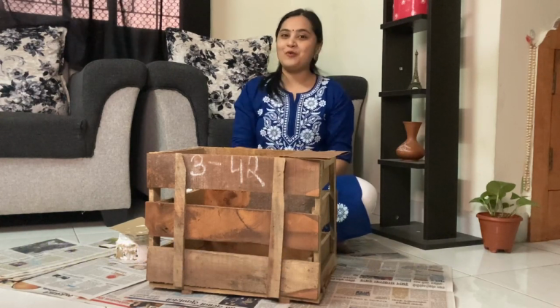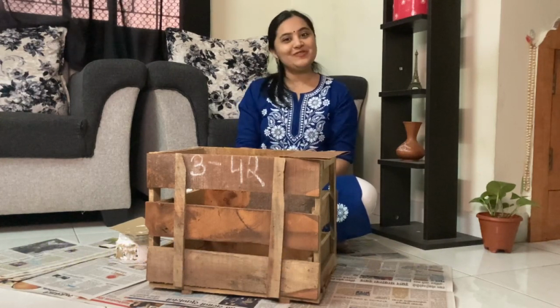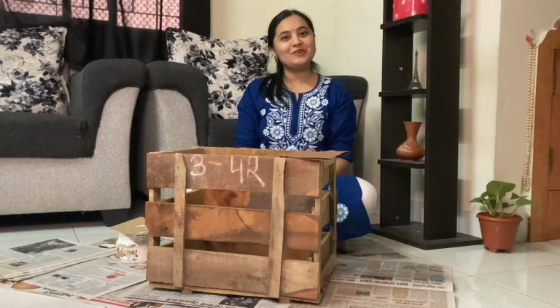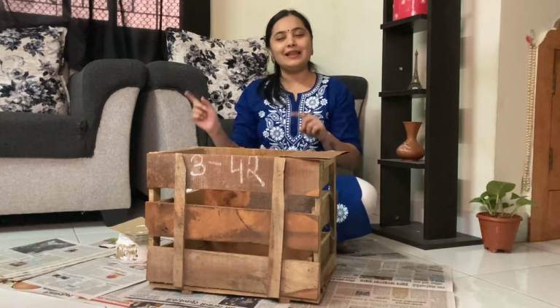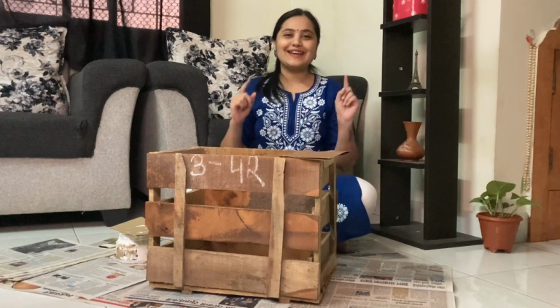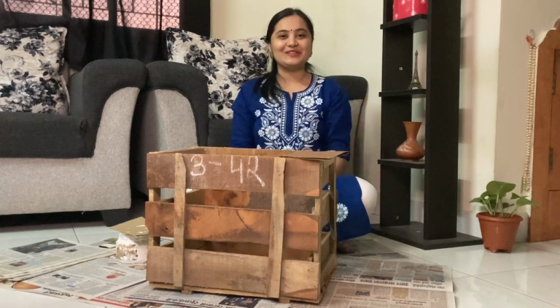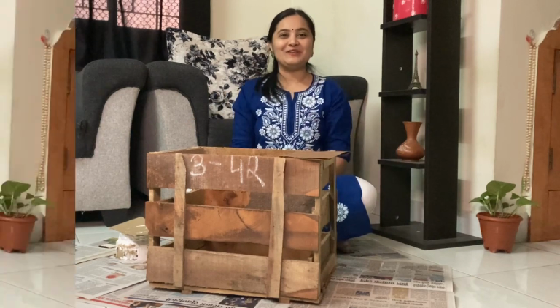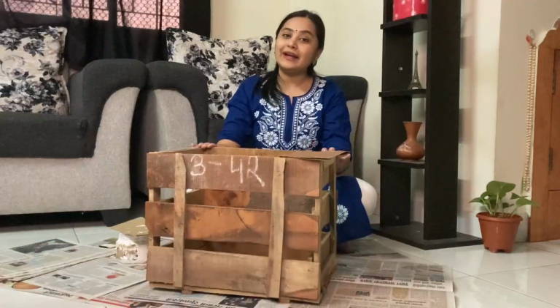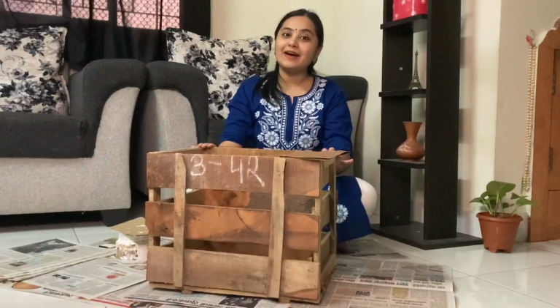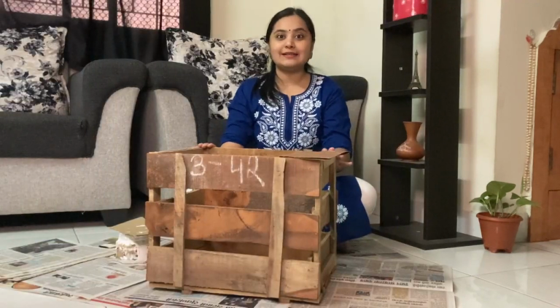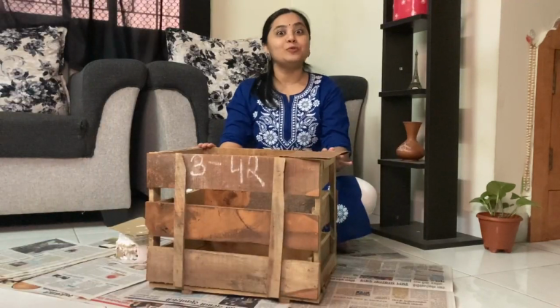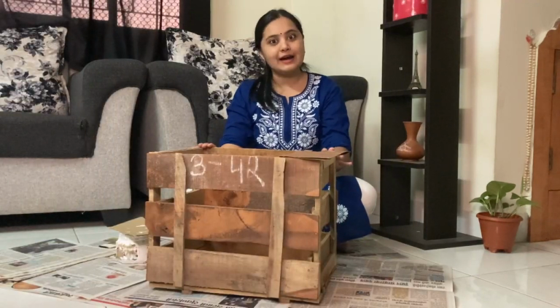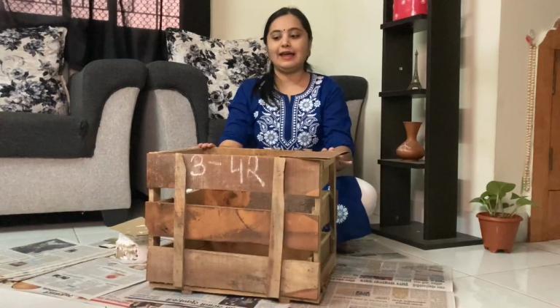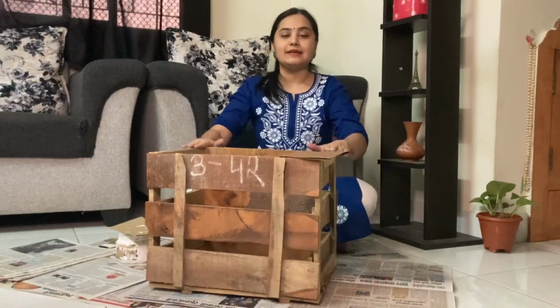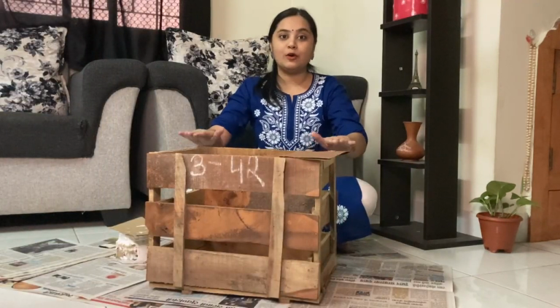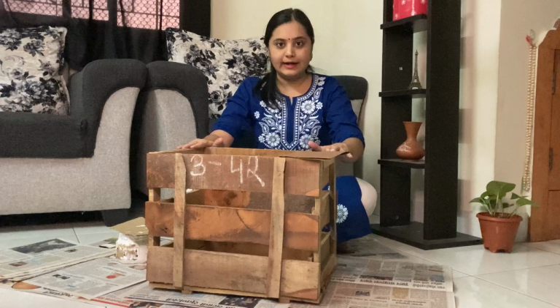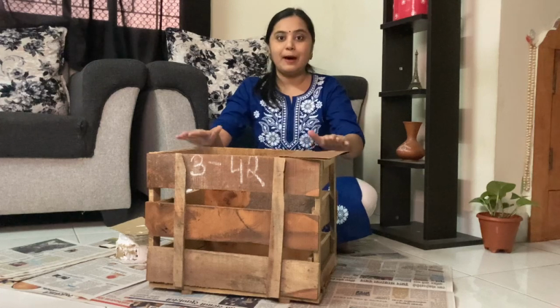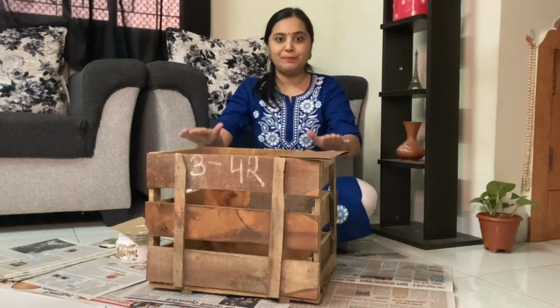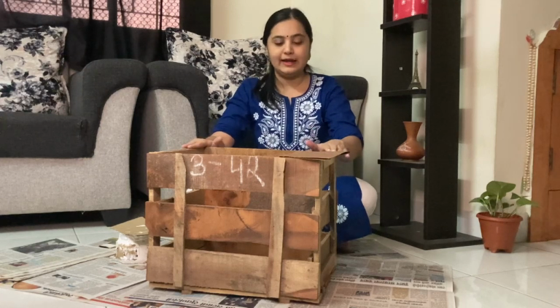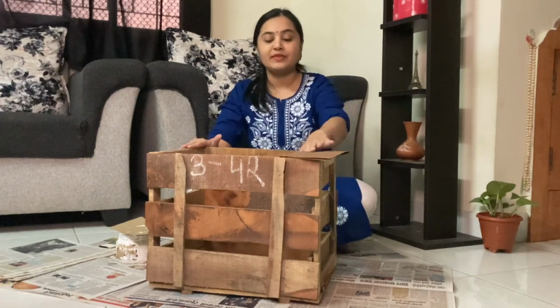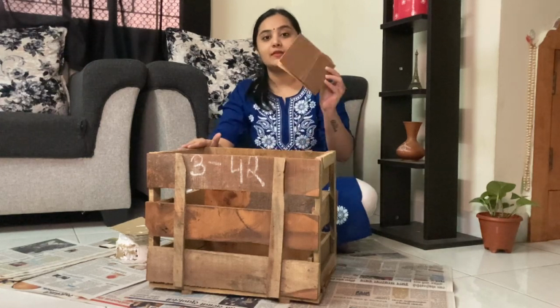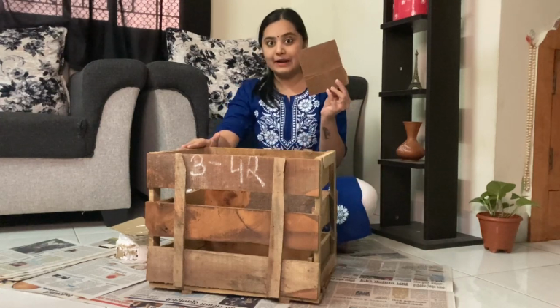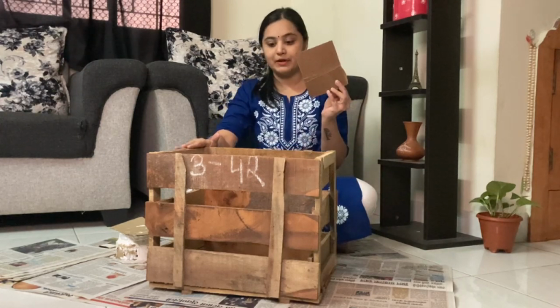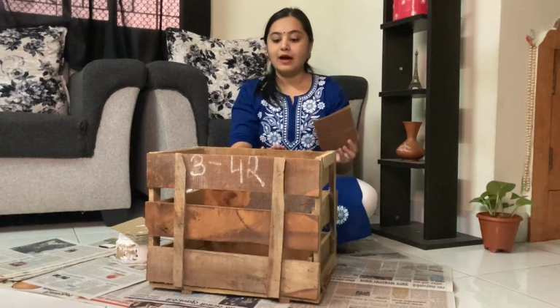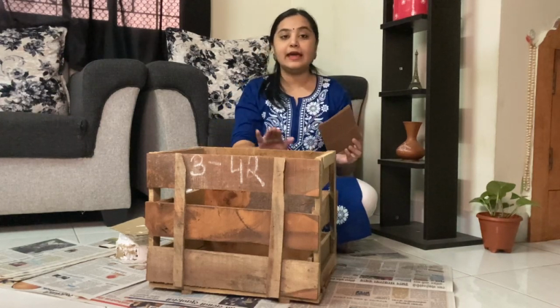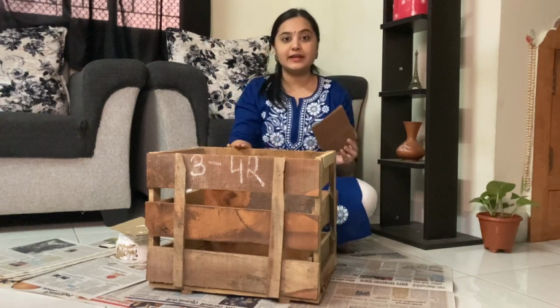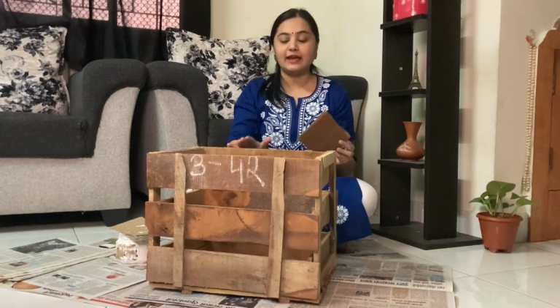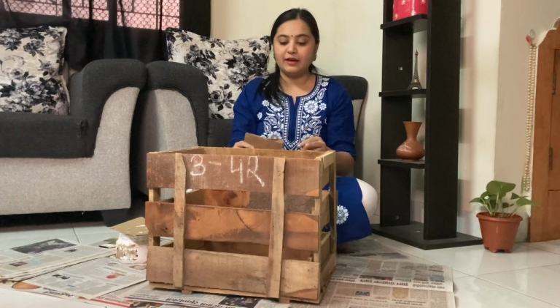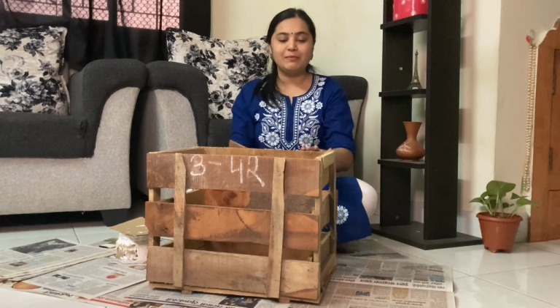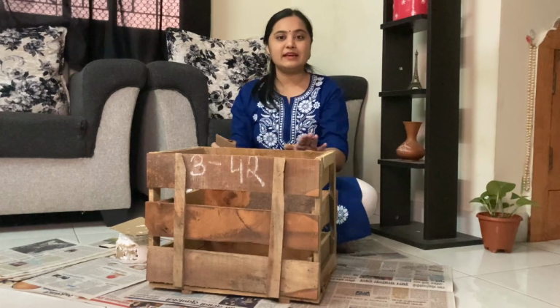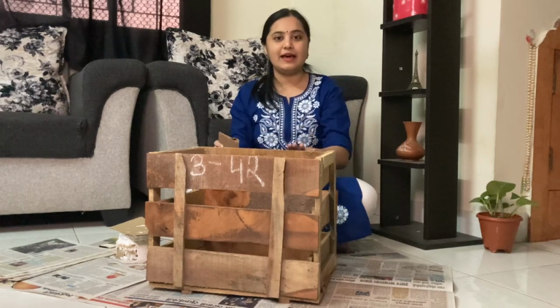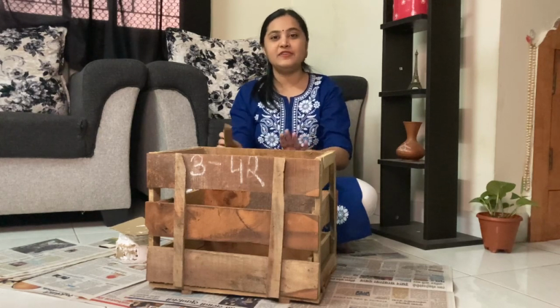Without further ado, let's get into the video. For this DIY, you are going to need the mango crate and sandpaper, because this crate is very basic and it is not finished.